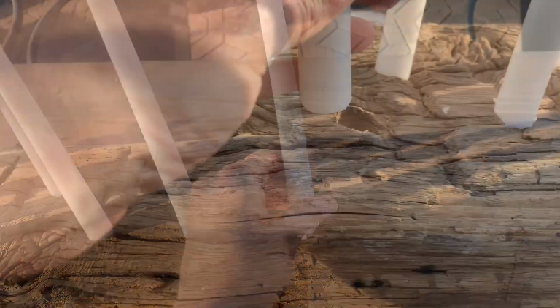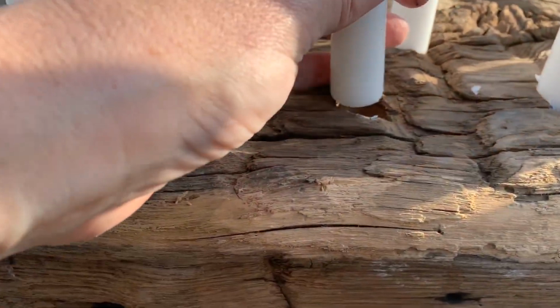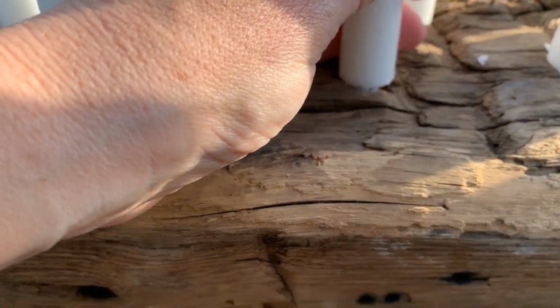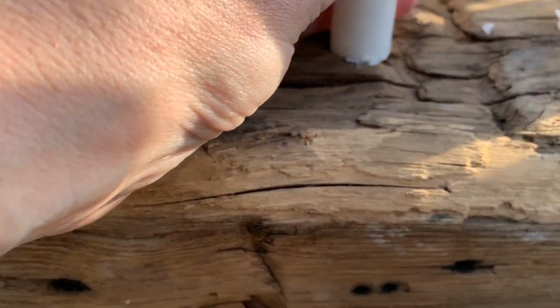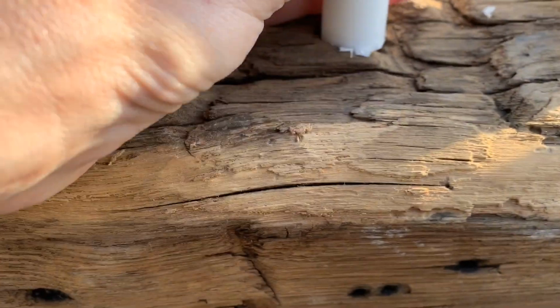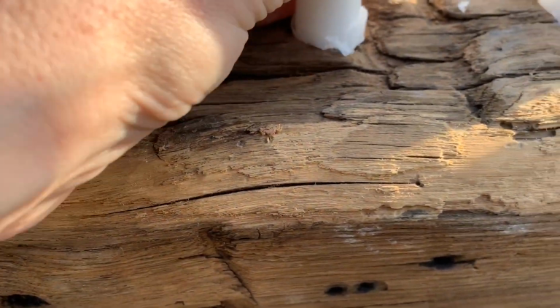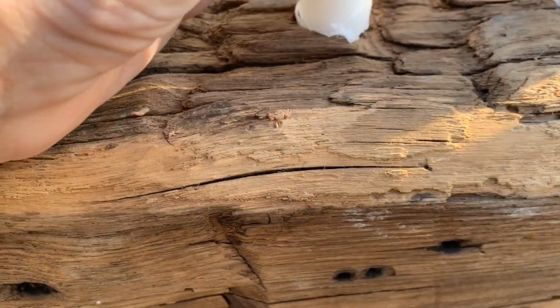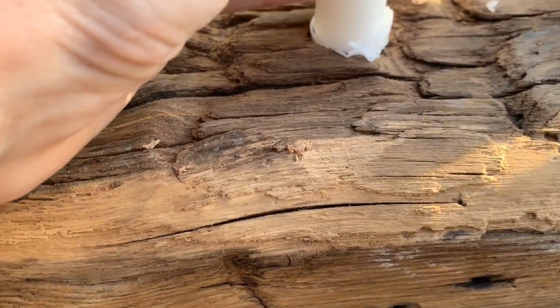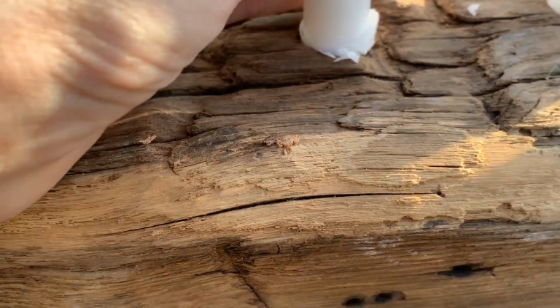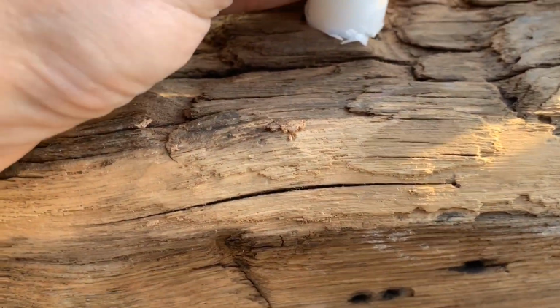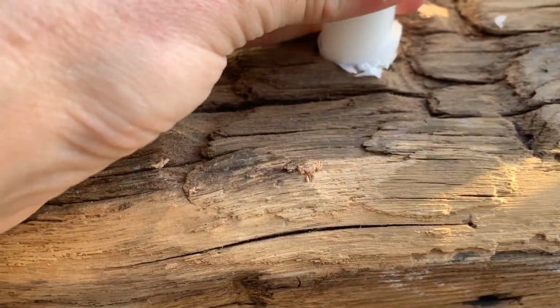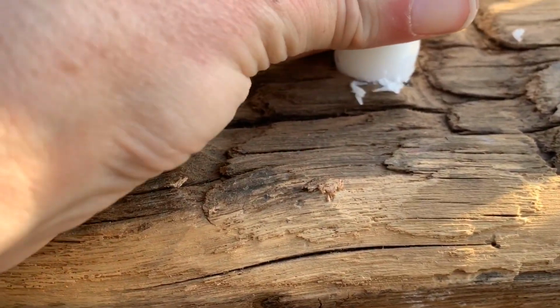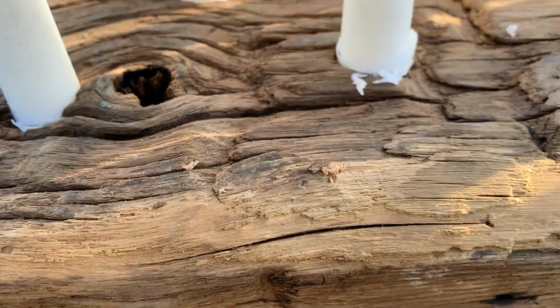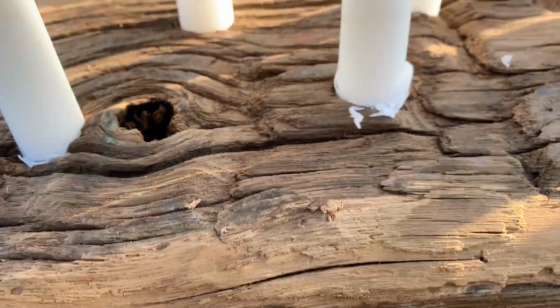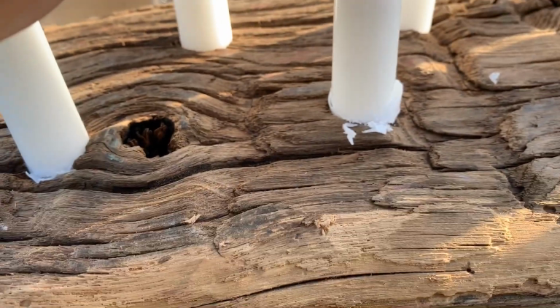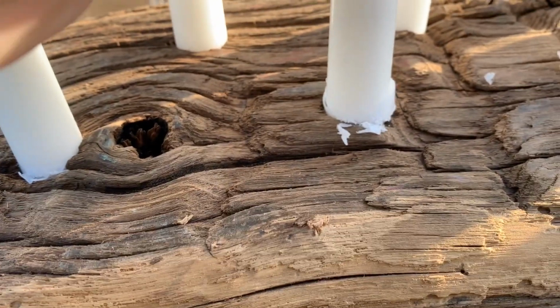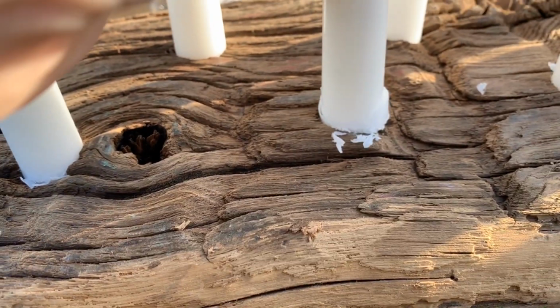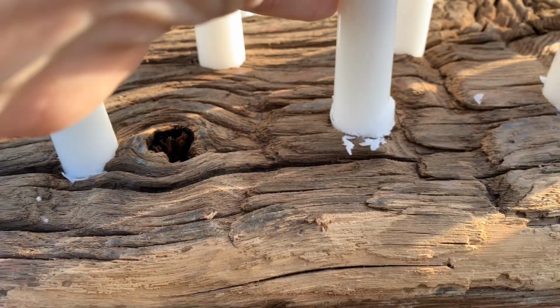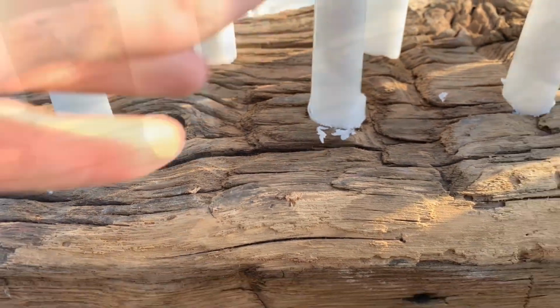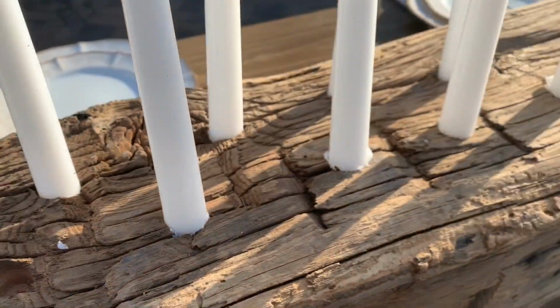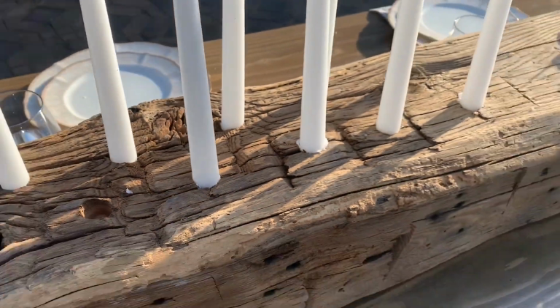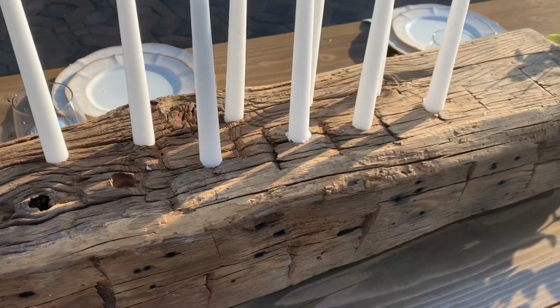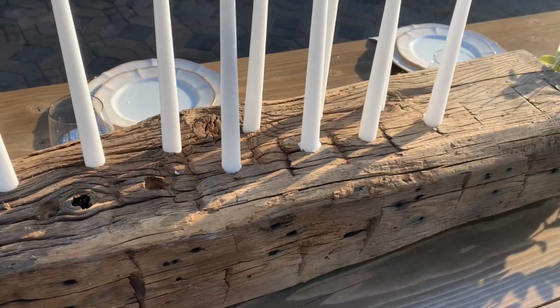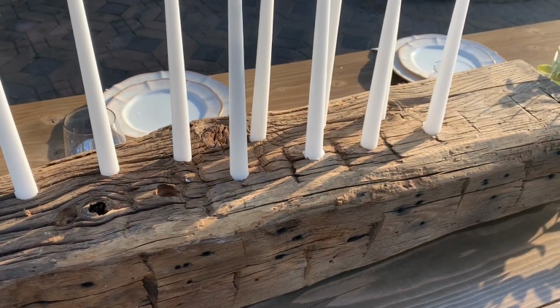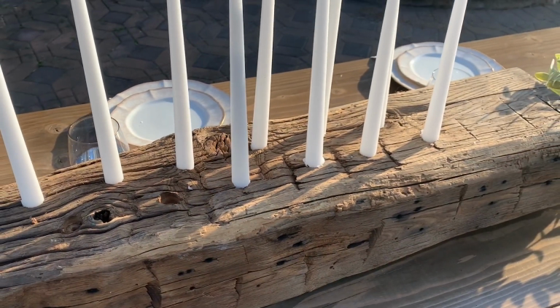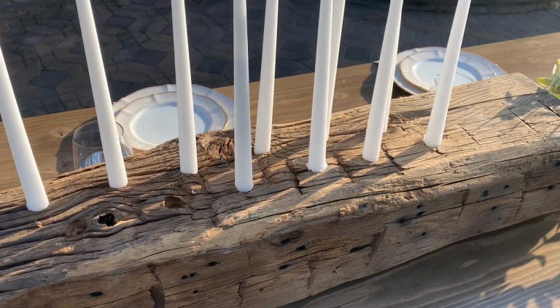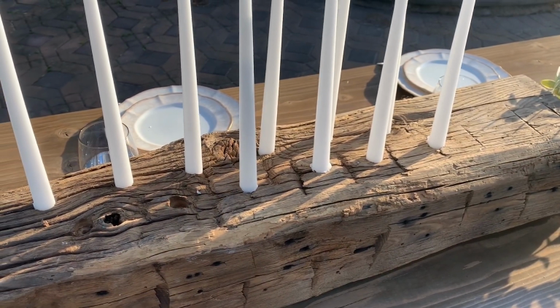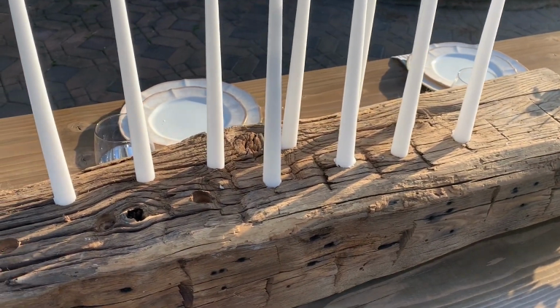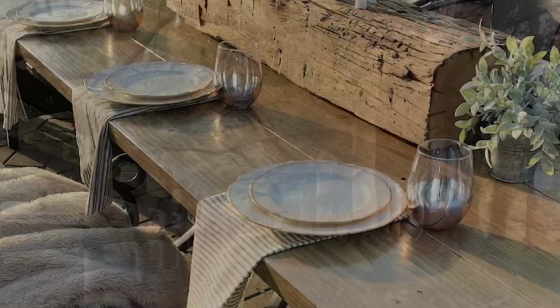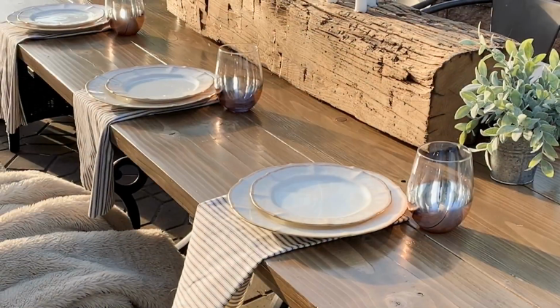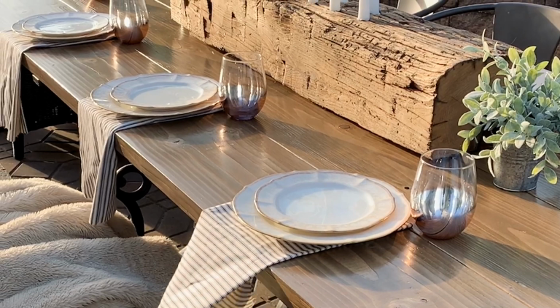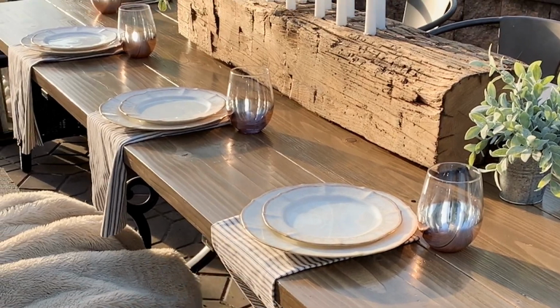The candles really do need to fit in snugly so that they don't tip once they're lit. I forced them in and they were sure to stay upright. The holes are about half an inch to three quarters of an inch deep, and this is what it looked like when it was done.